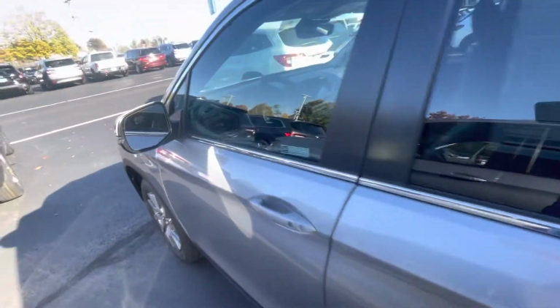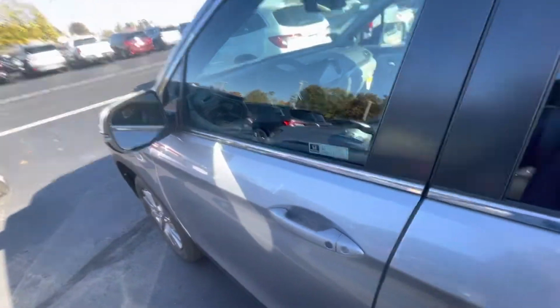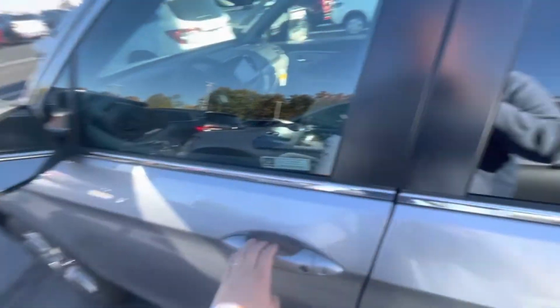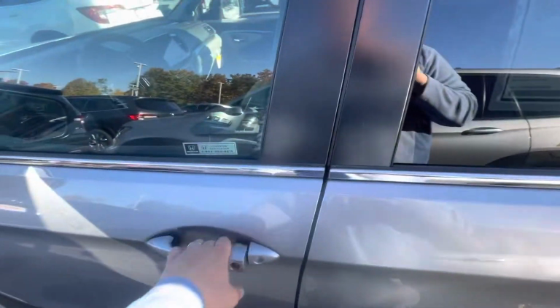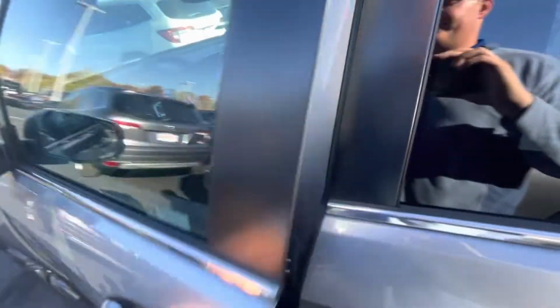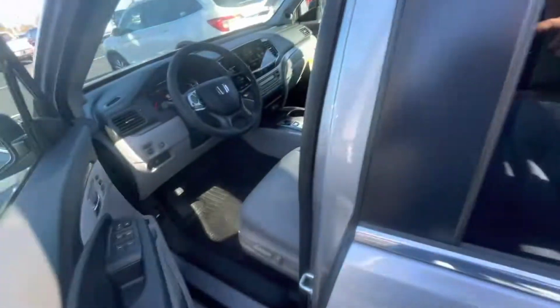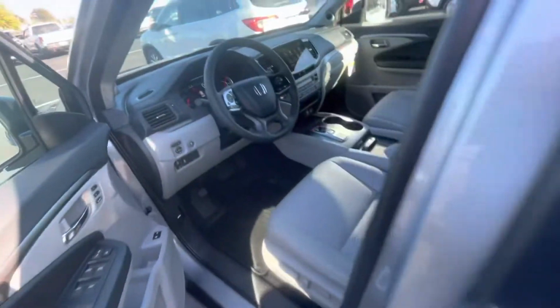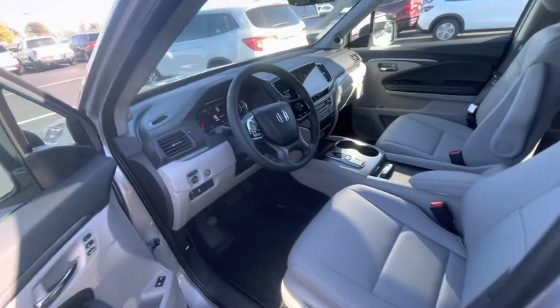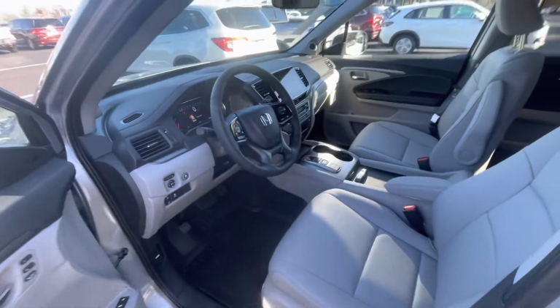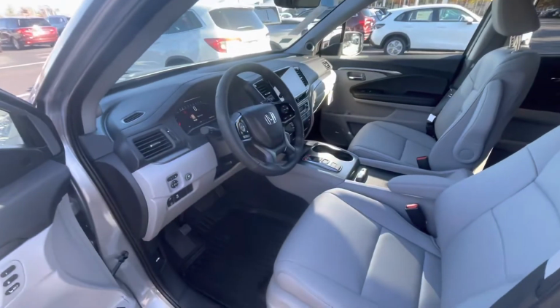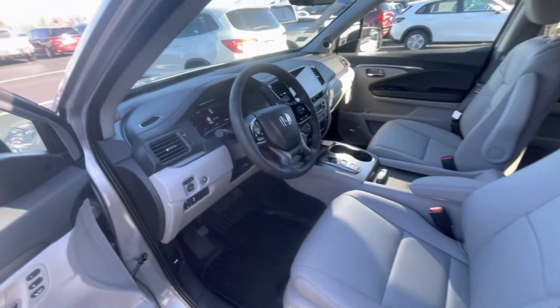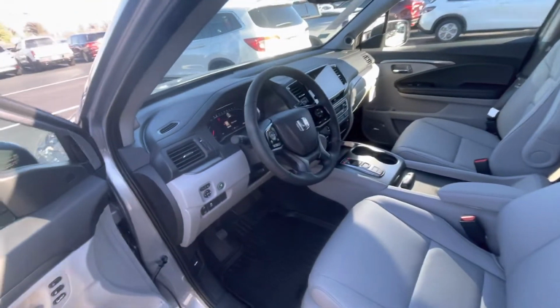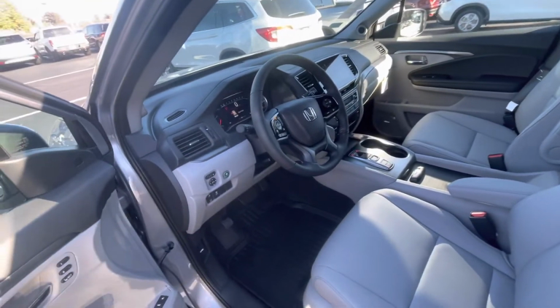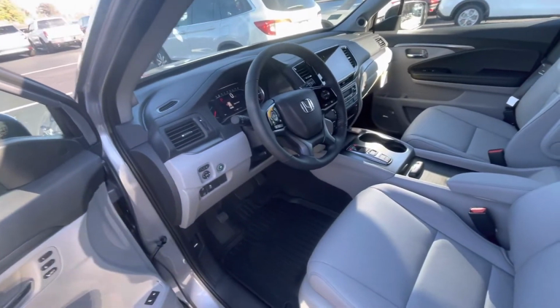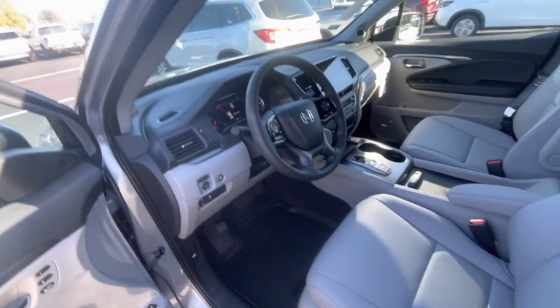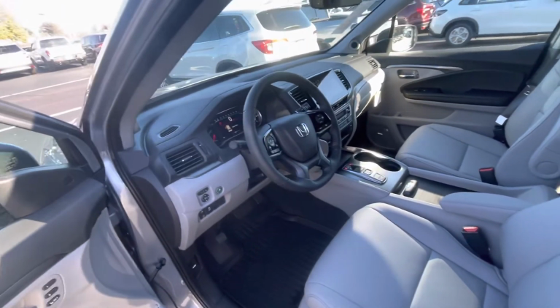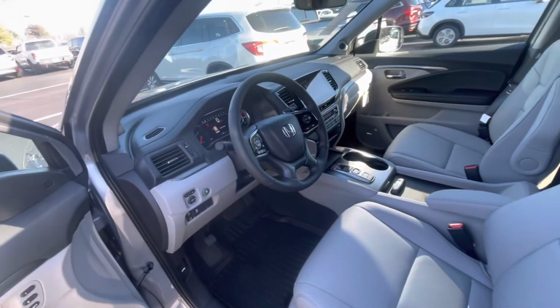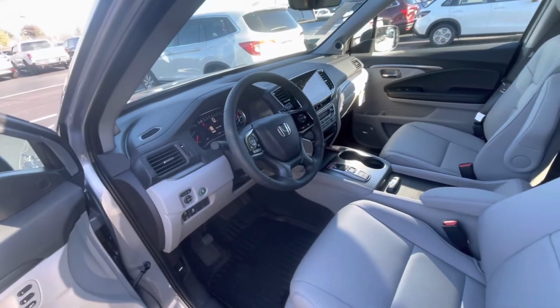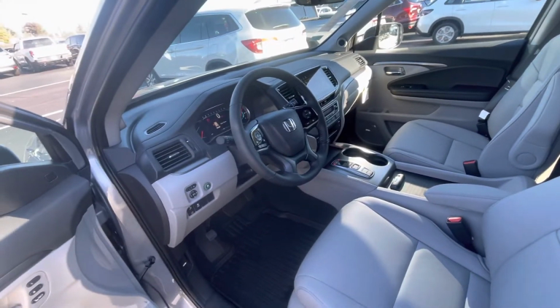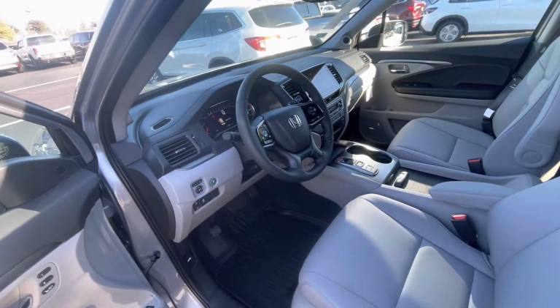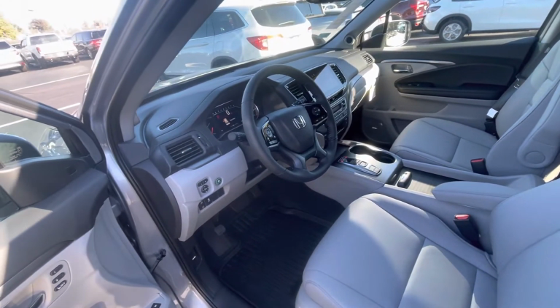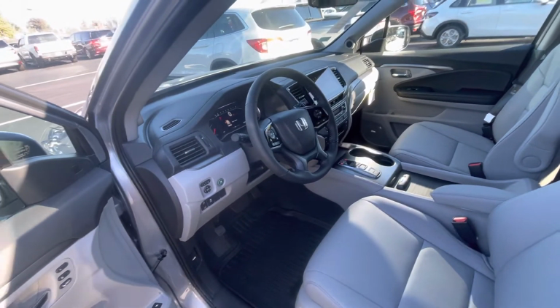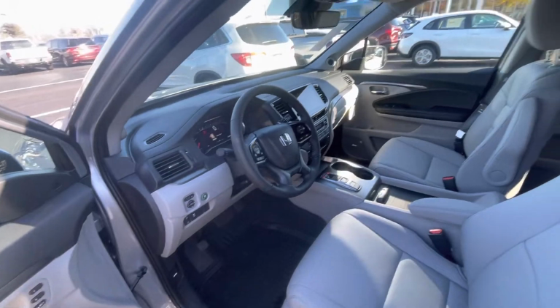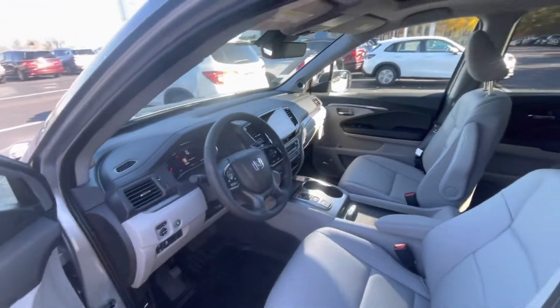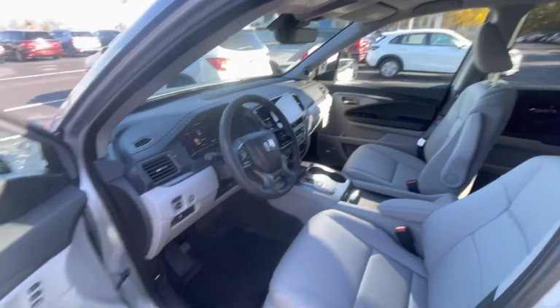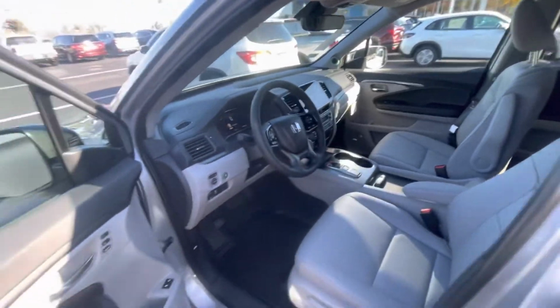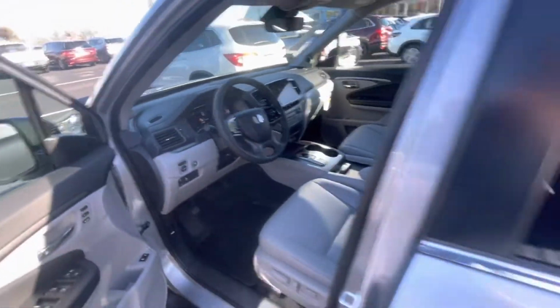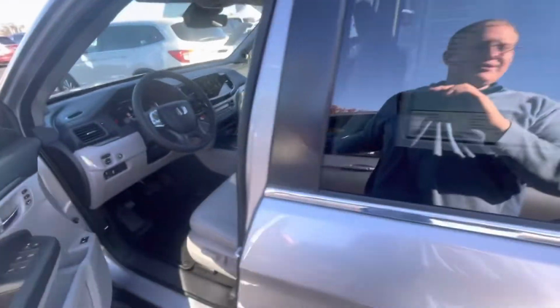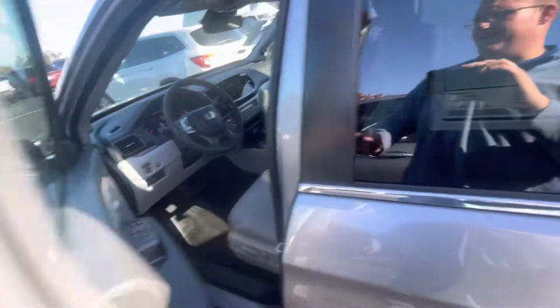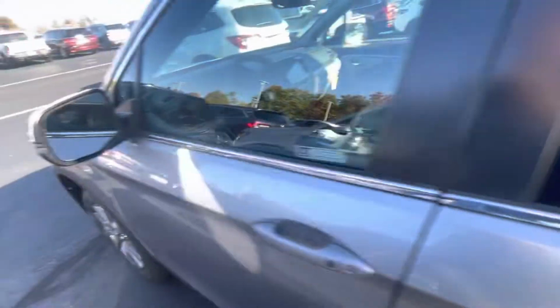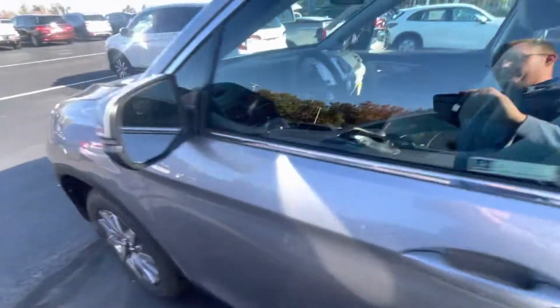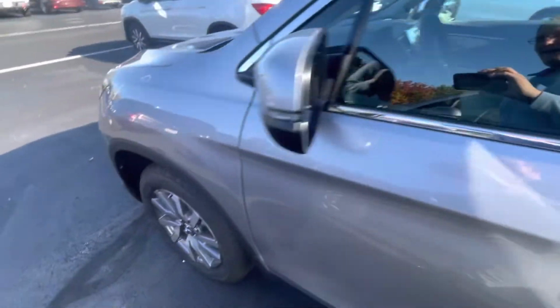Bringing you here to the front seat — you can make, take, and receive phone calls right from your steering wheel. Apple CarPlay, Android Auto, heated seats, remote start, sunroof. This is really the best bang for your buck package.